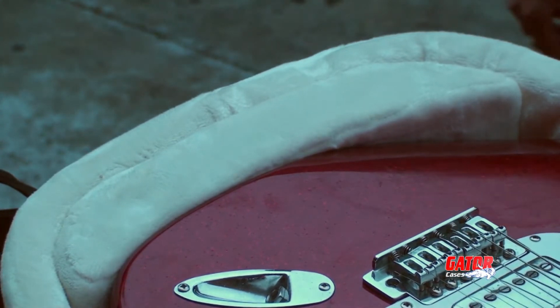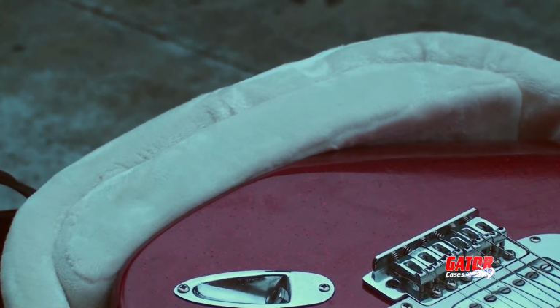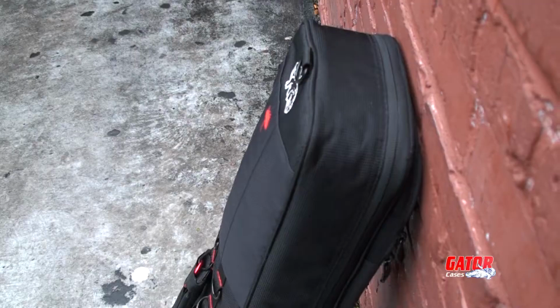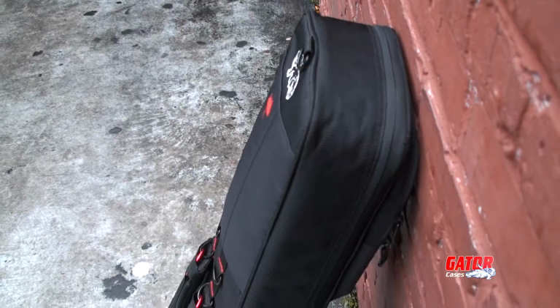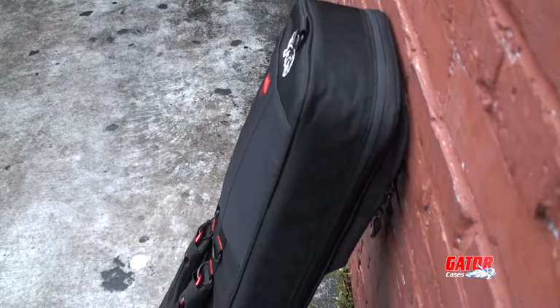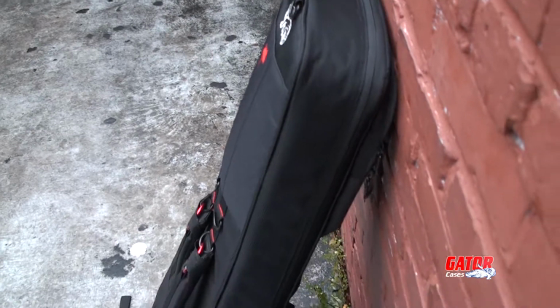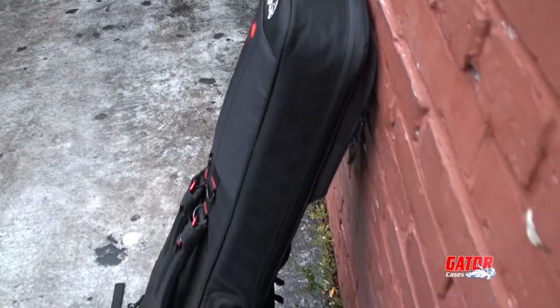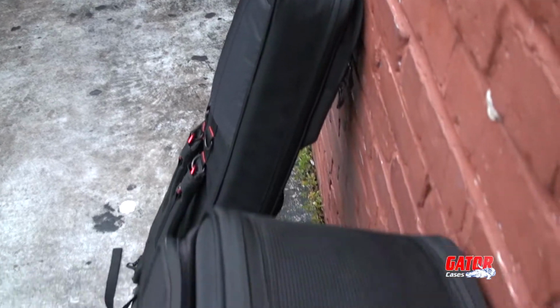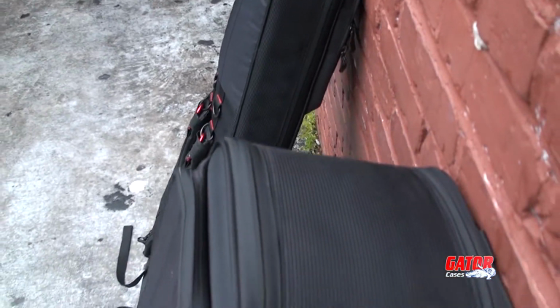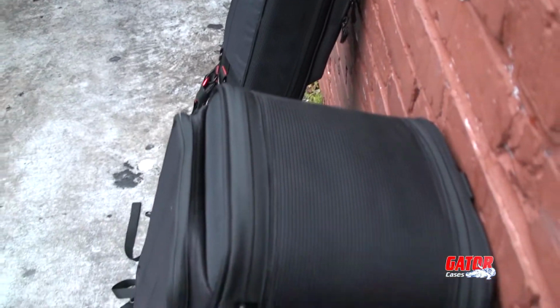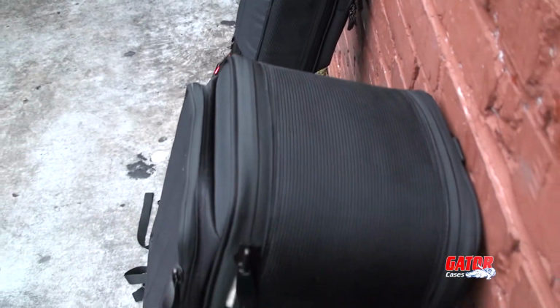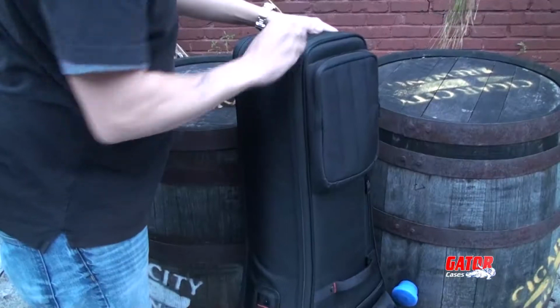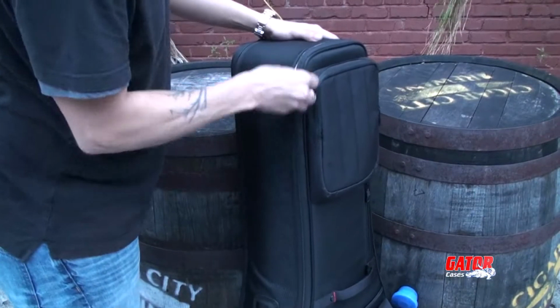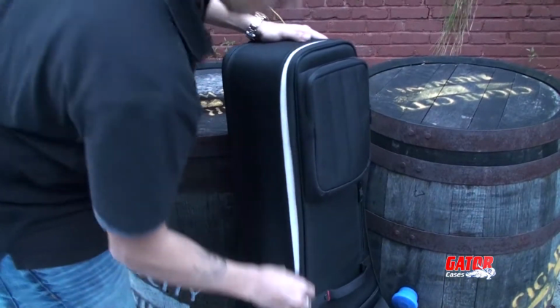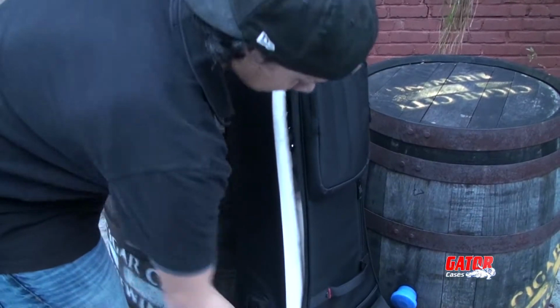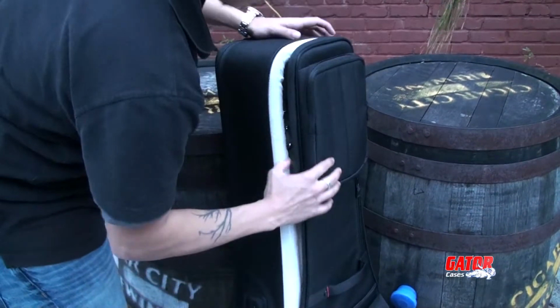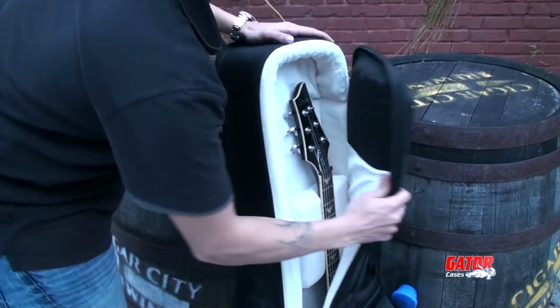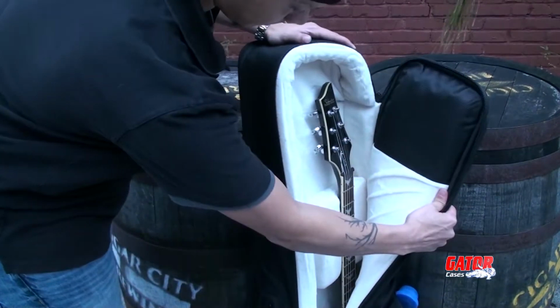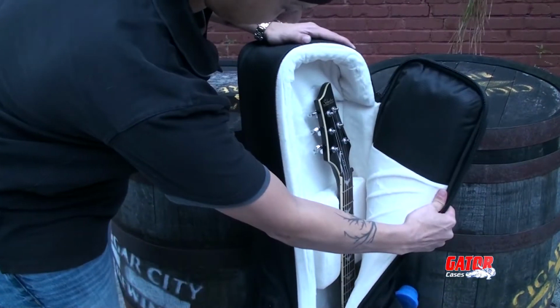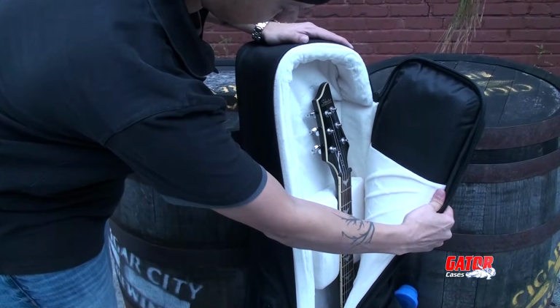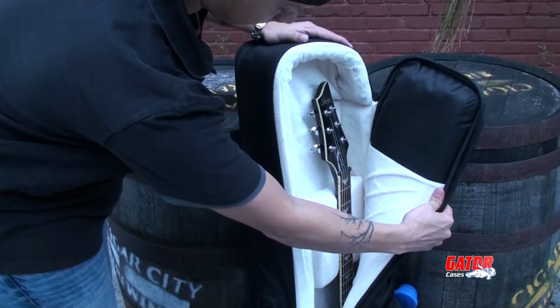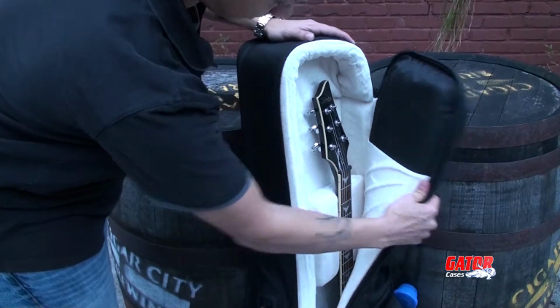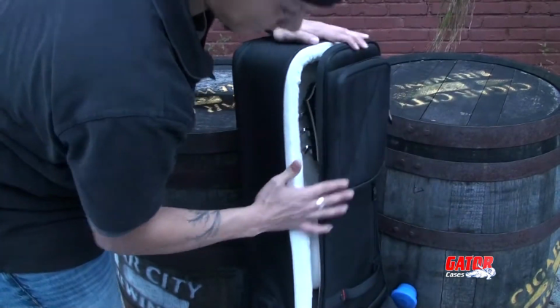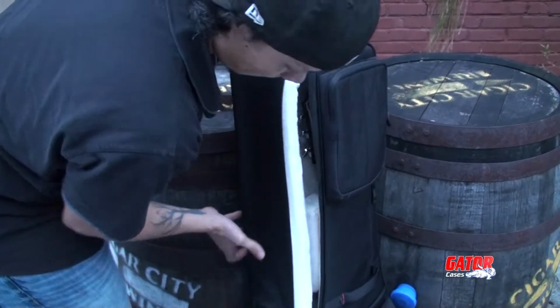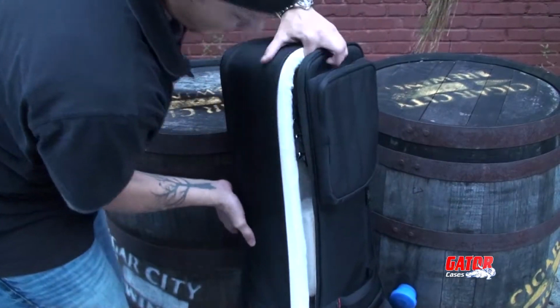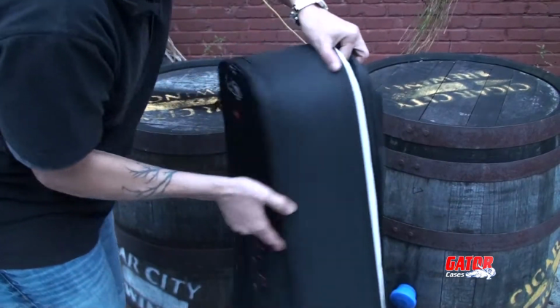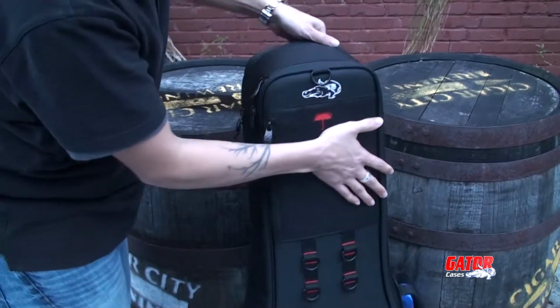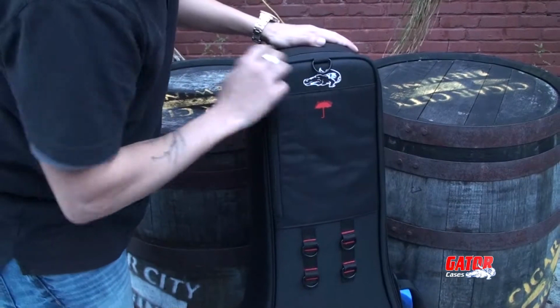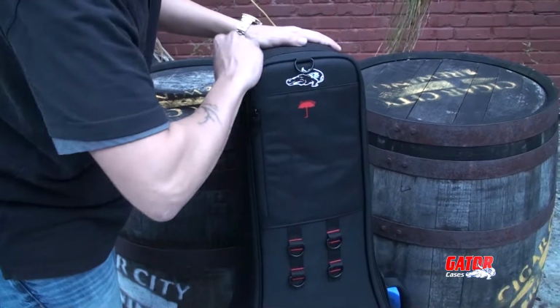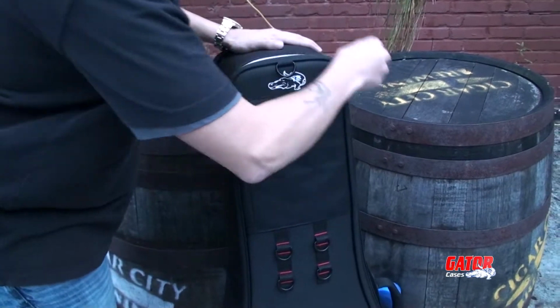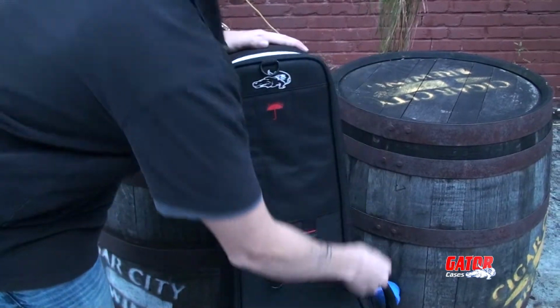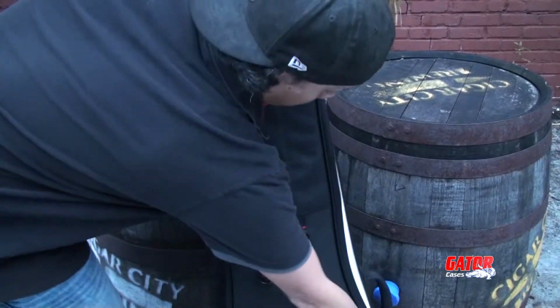The ProGo series is available for electric, bass, and acoustic guitars. Double models are also available for electric and bass, with two separated compartments.